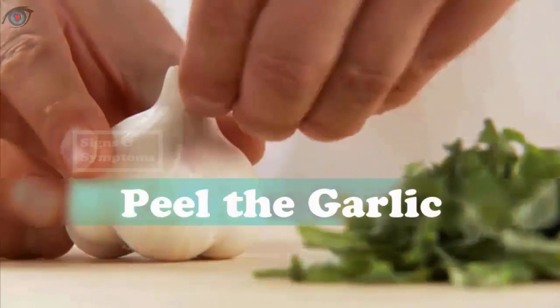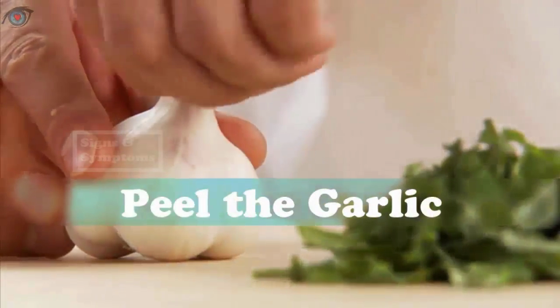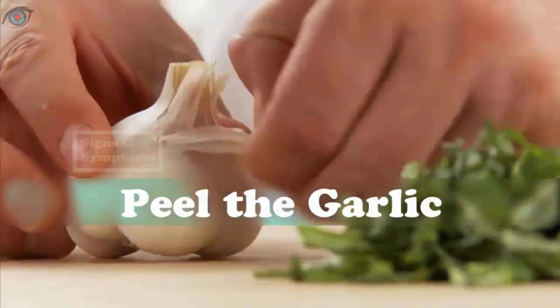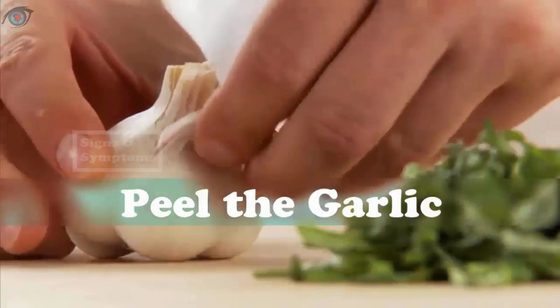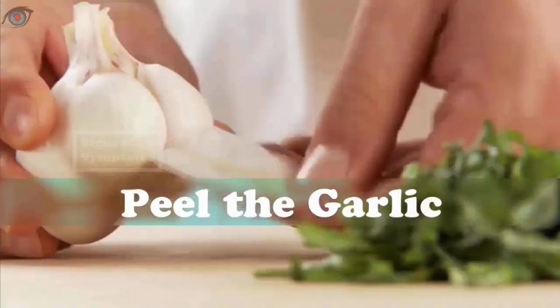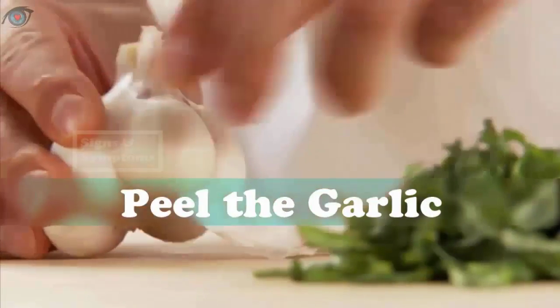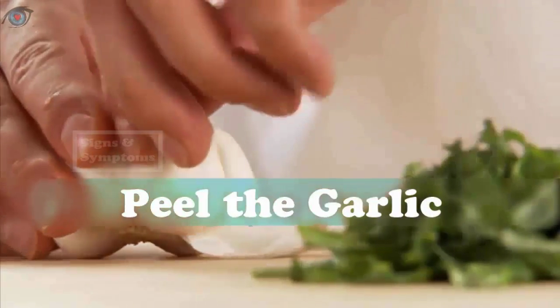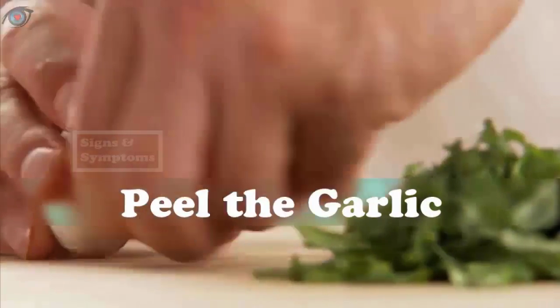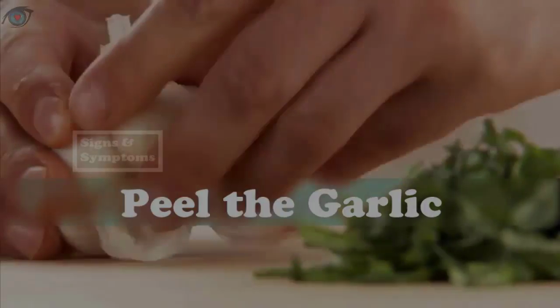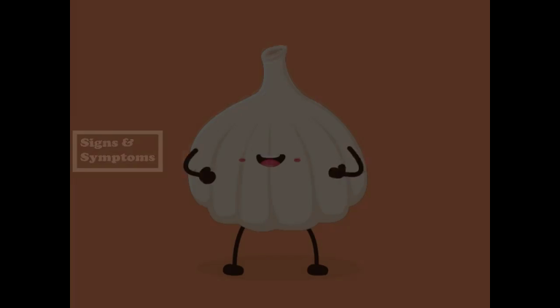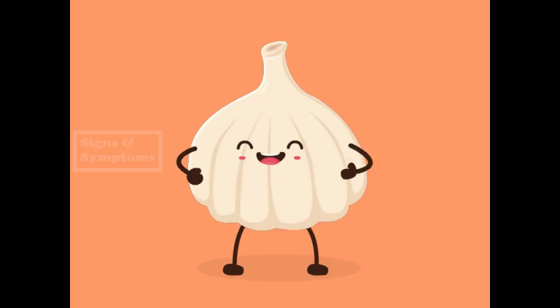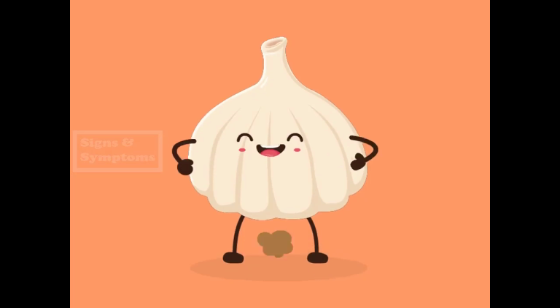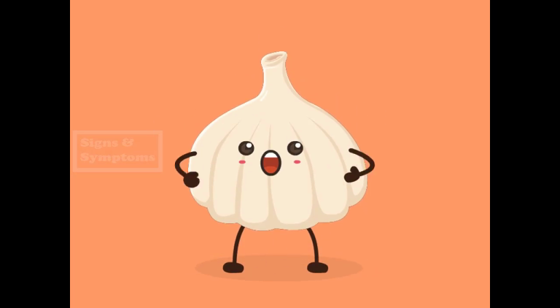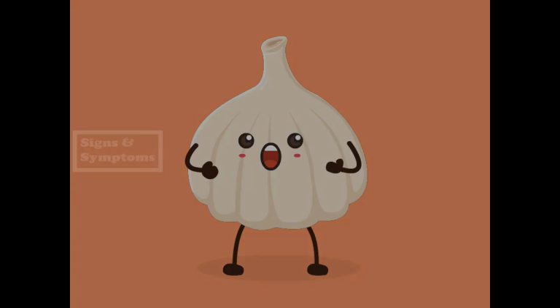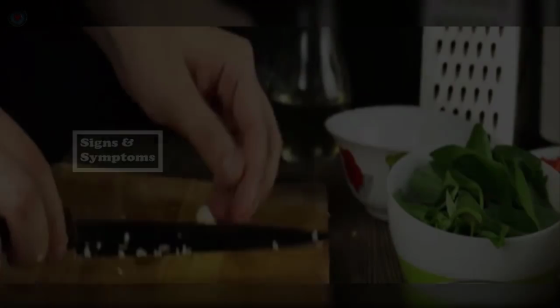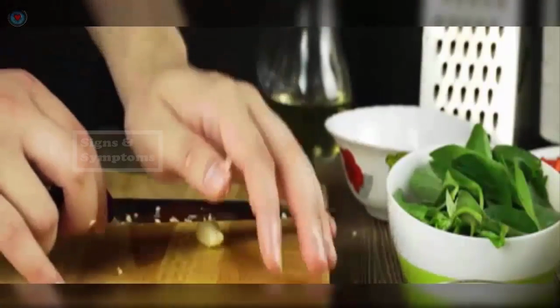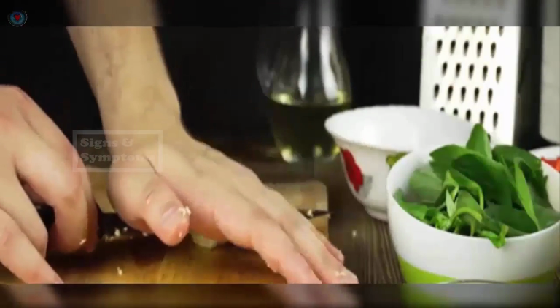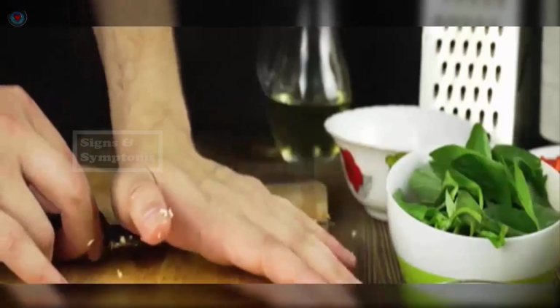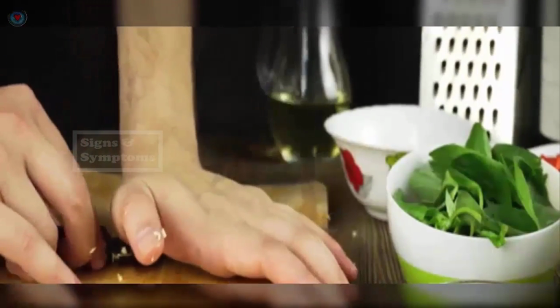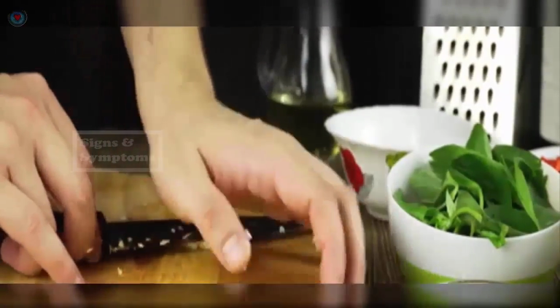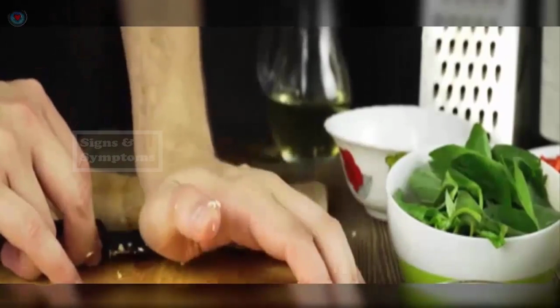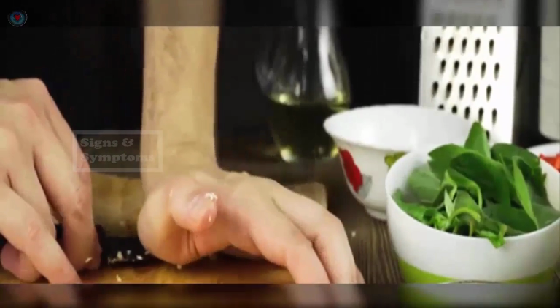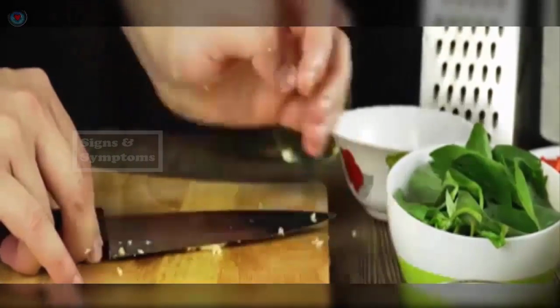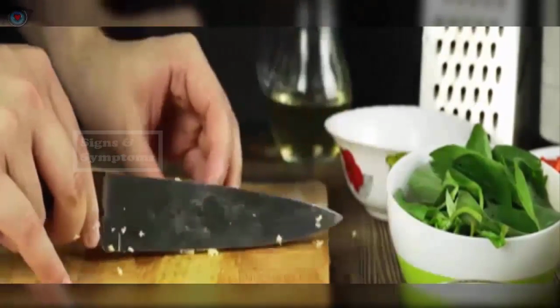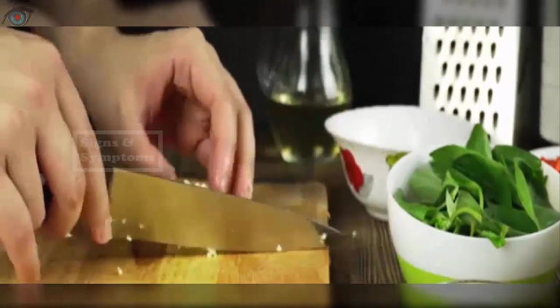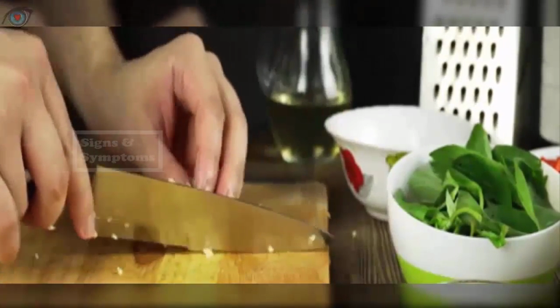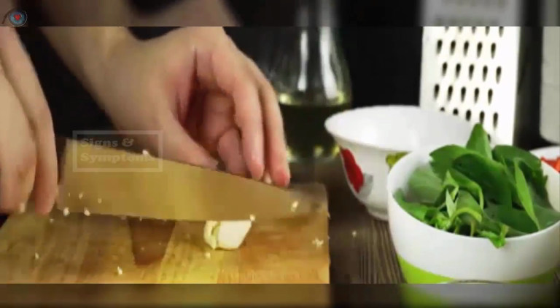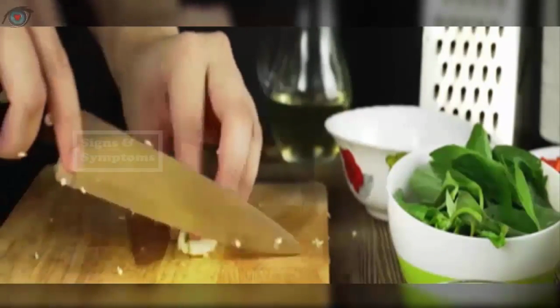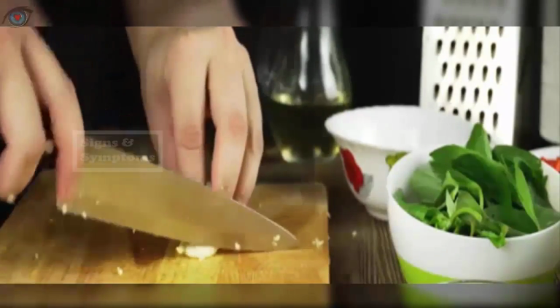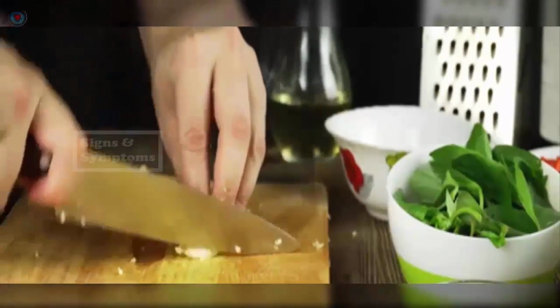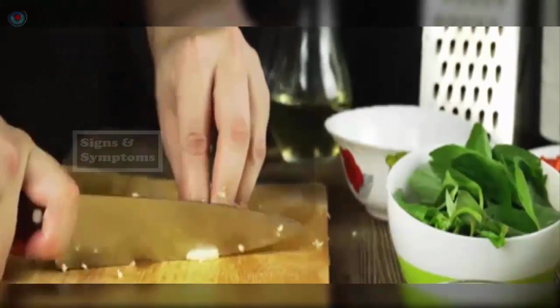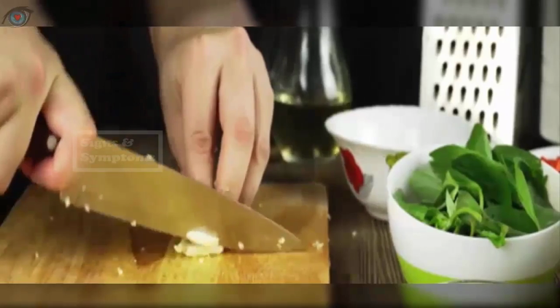To promote liver health, use fresh raw garlic instead of processed minced garlic or powder. Eat two to three raw garlic cloves daily and include garlic in your cooking whenever possible. You can also take garlic supplements, but only after consulting your doctor.